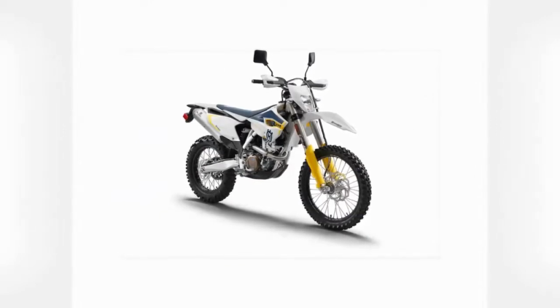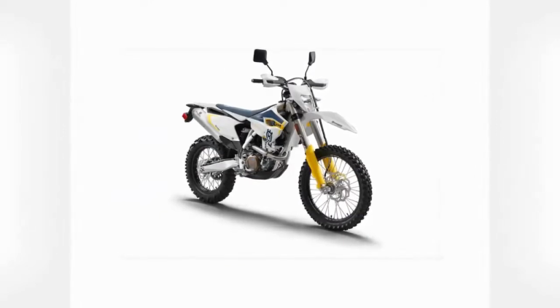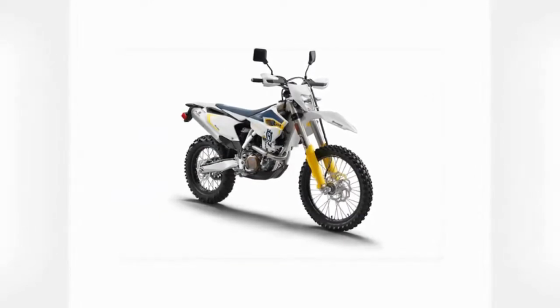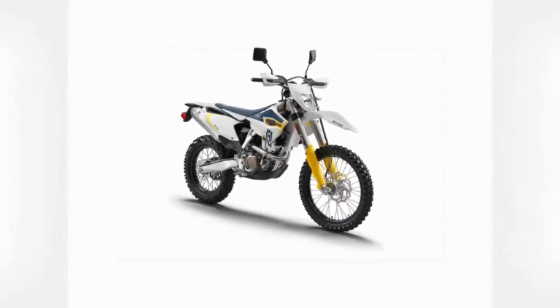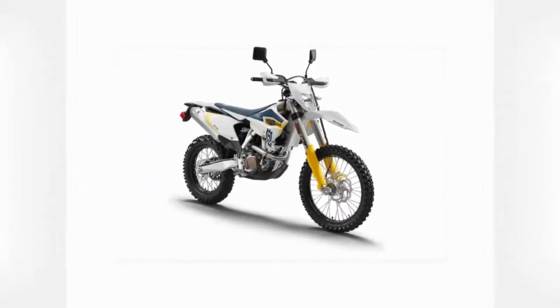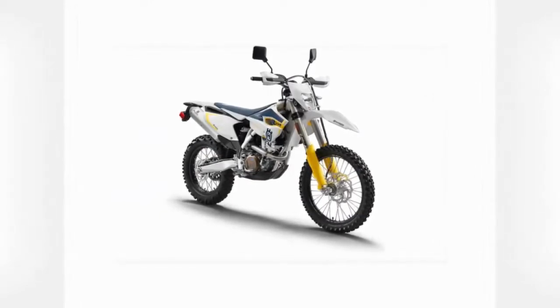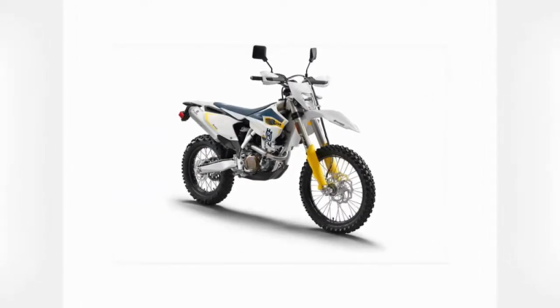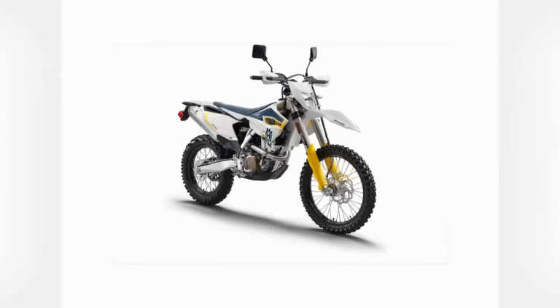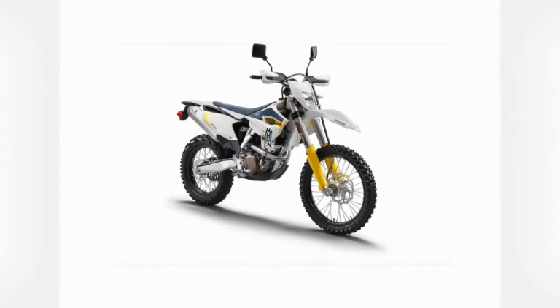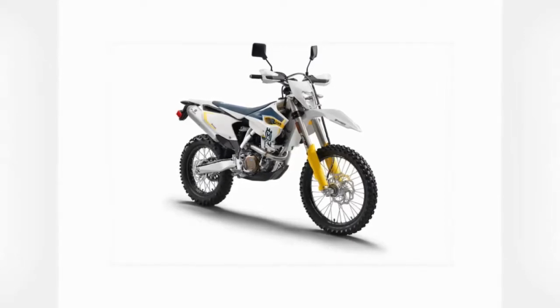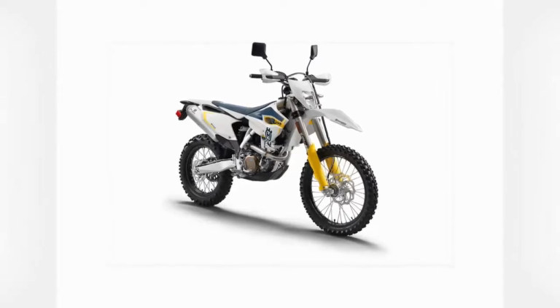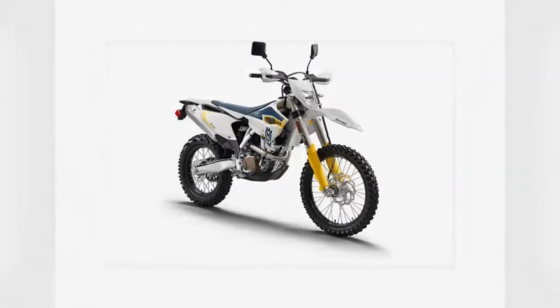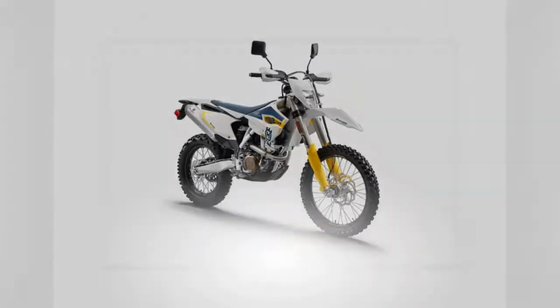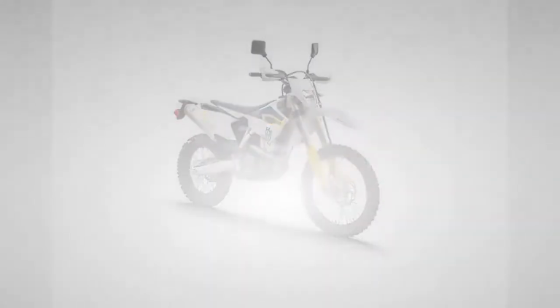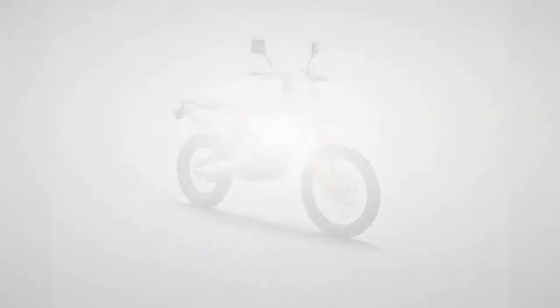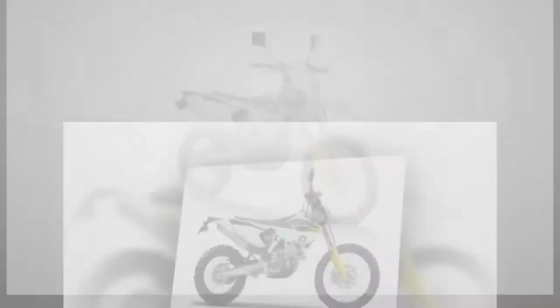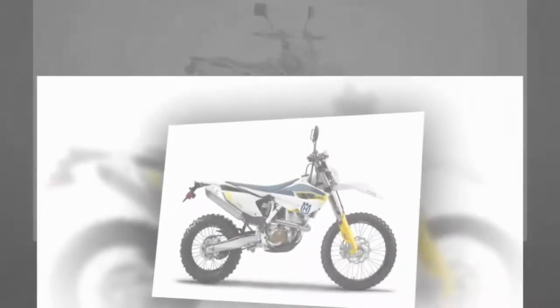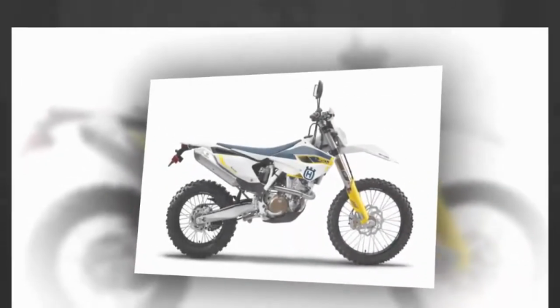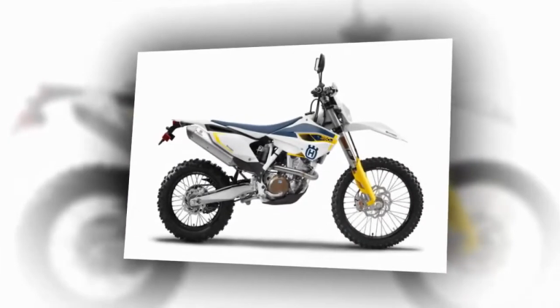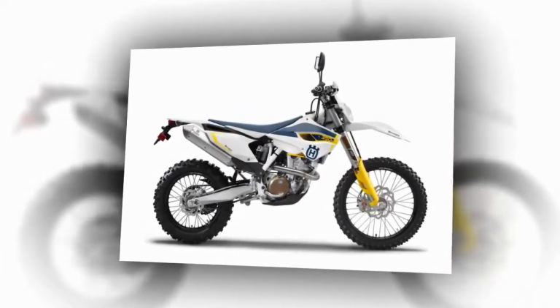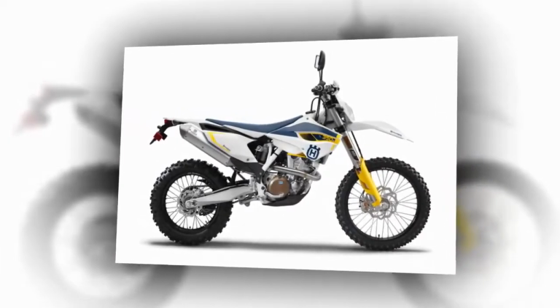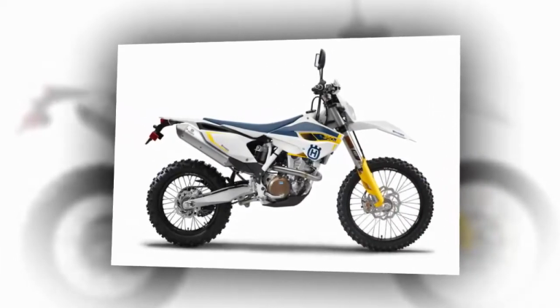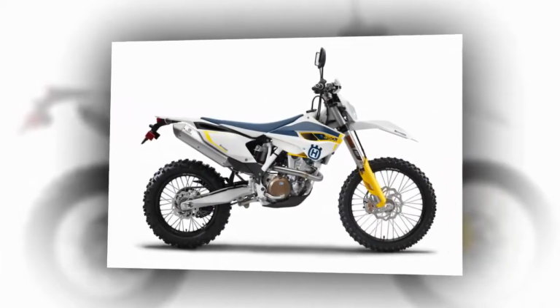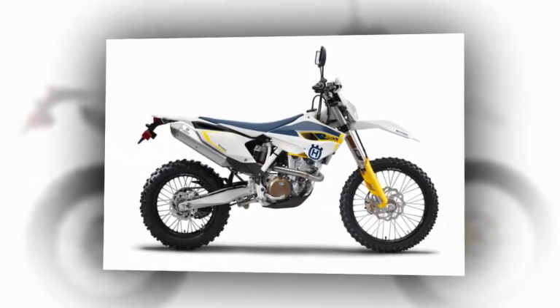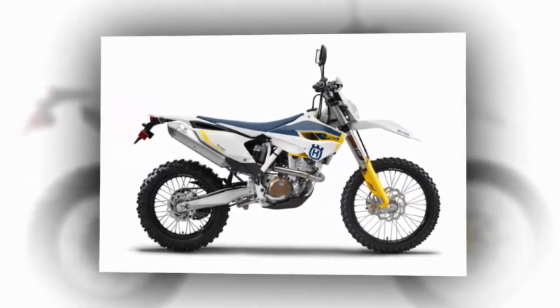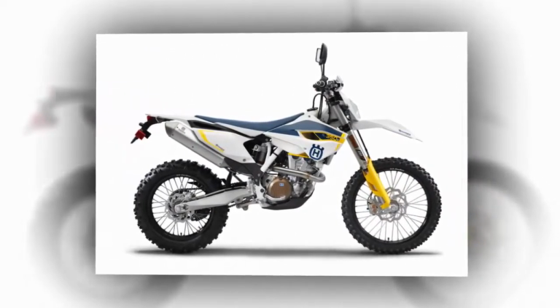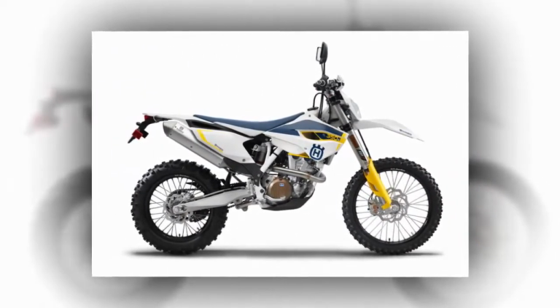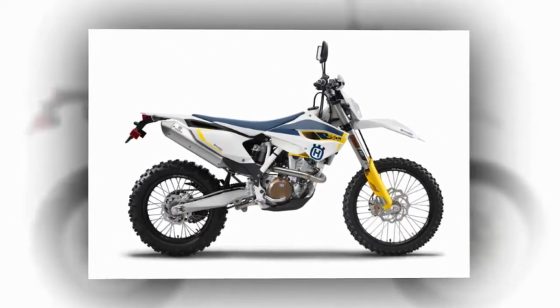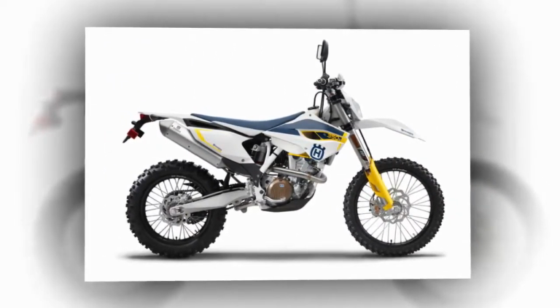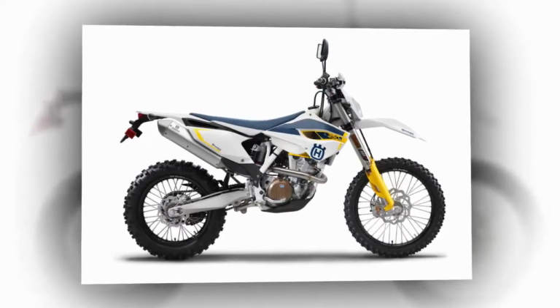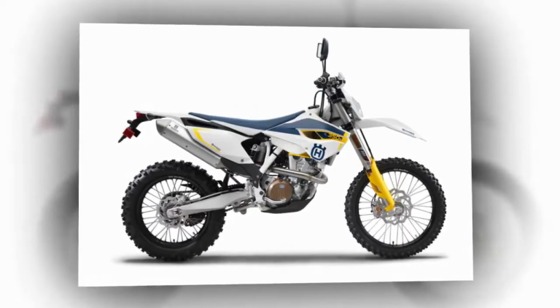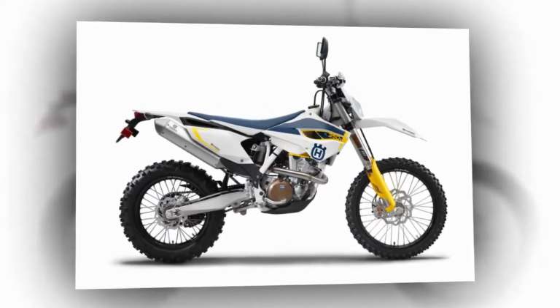None of this mattered to me, though. I happened to be wedged underneath all this premier componentry after falling into a mud puddle in BFE, Illinois. It was my first outing on my new-to-me 2015 Husqvarna FE 350S.